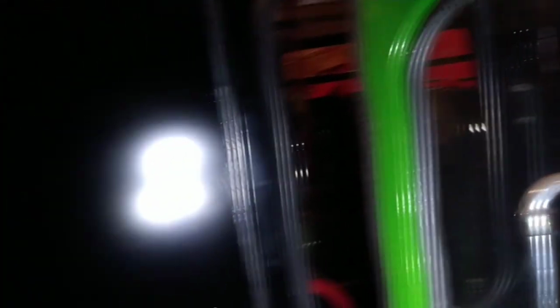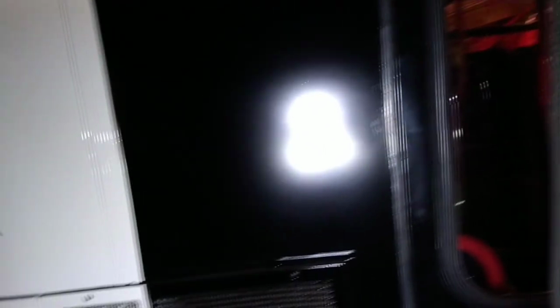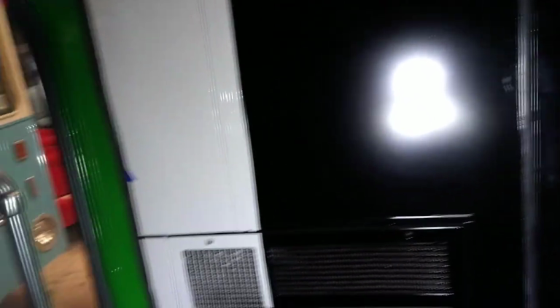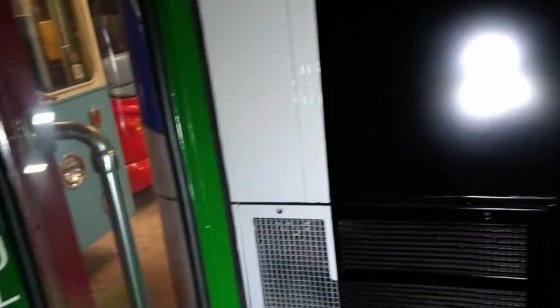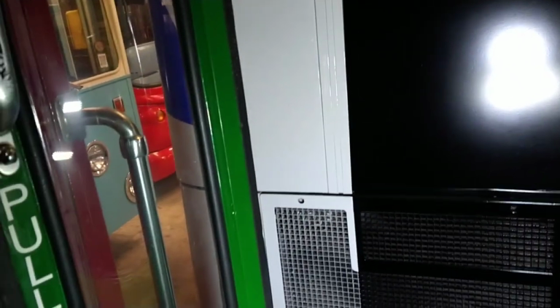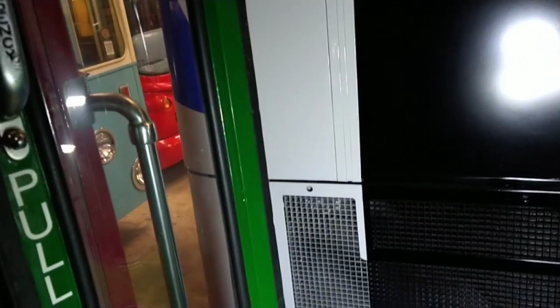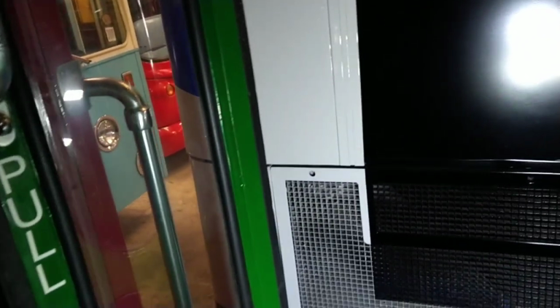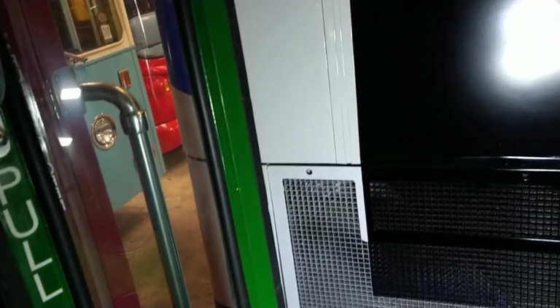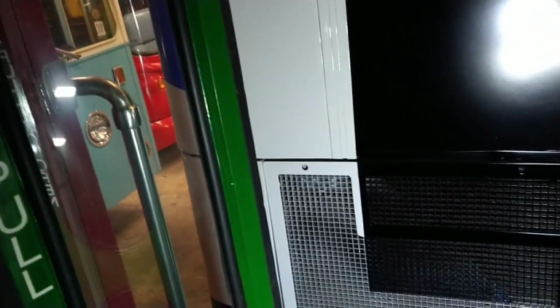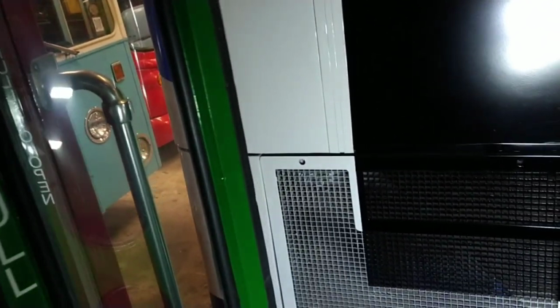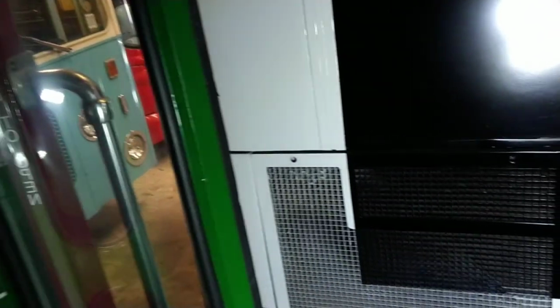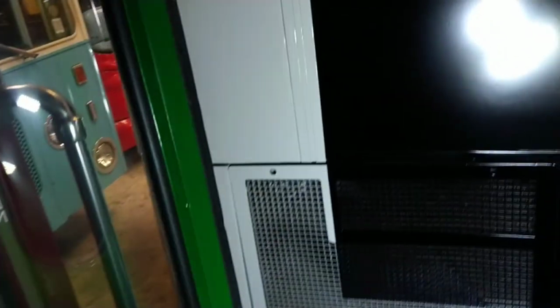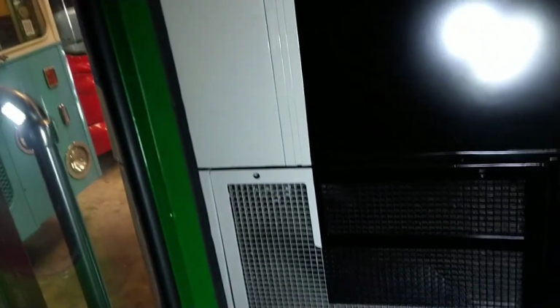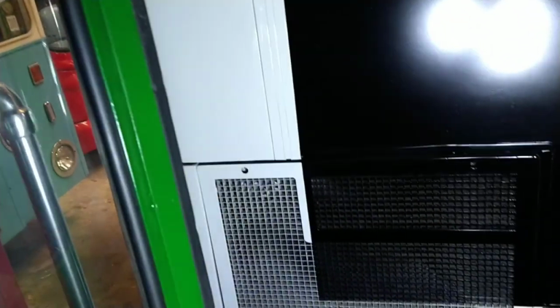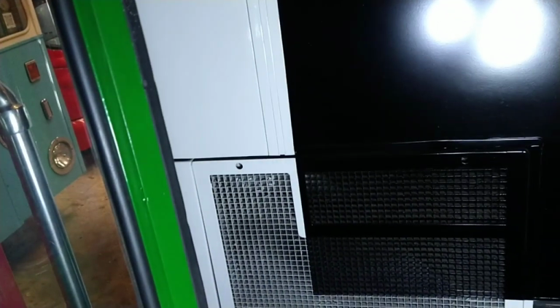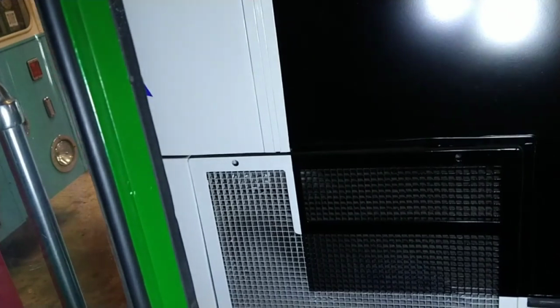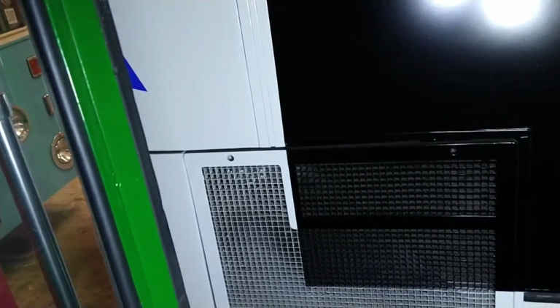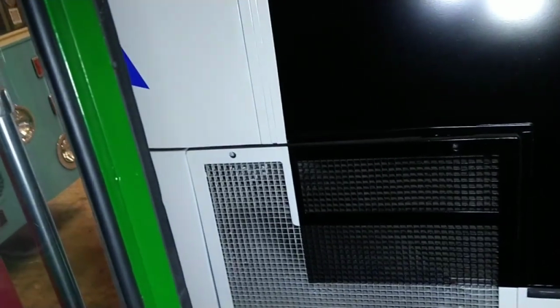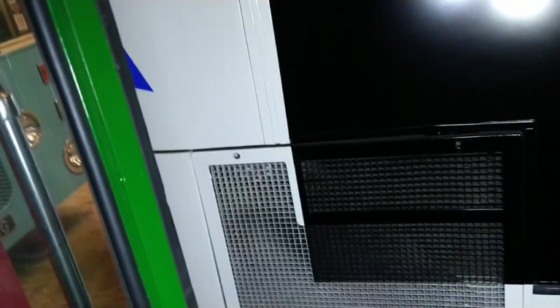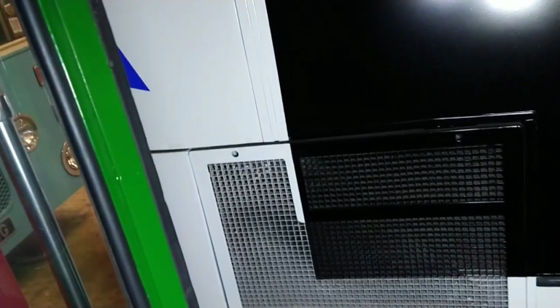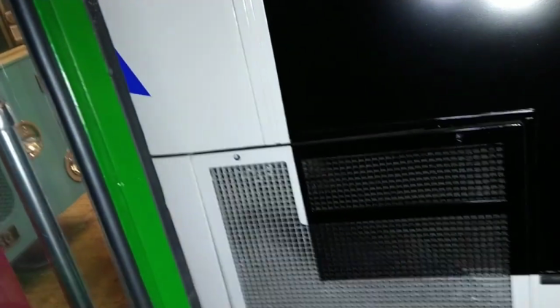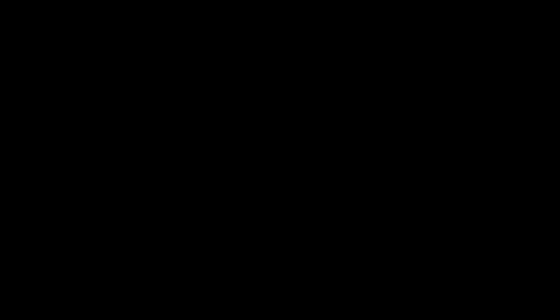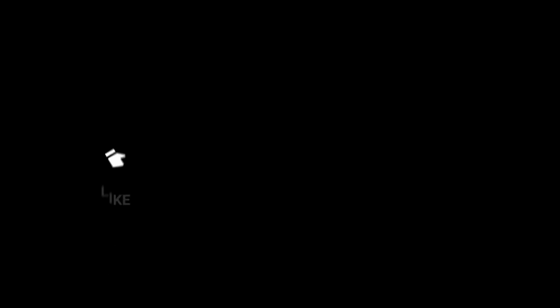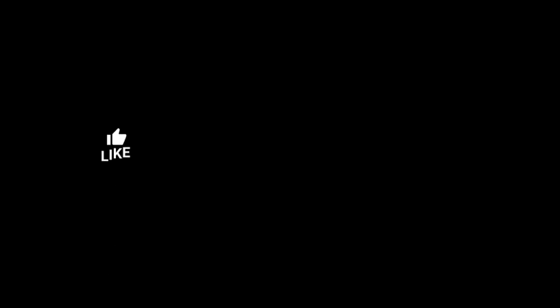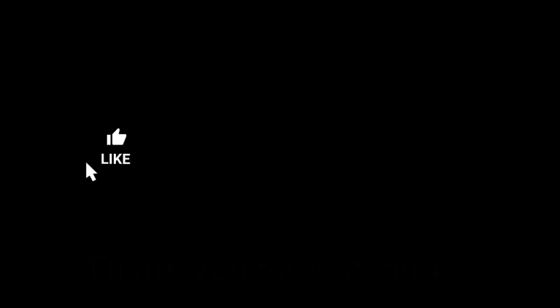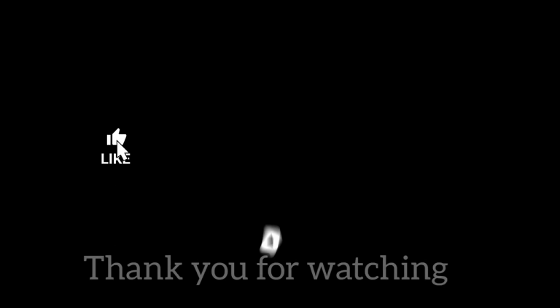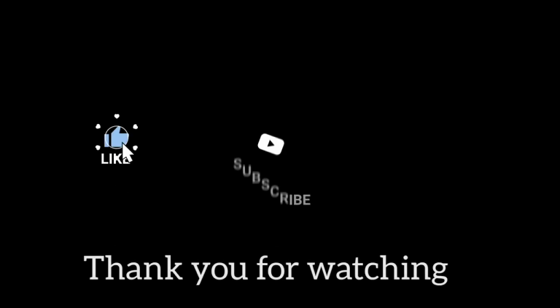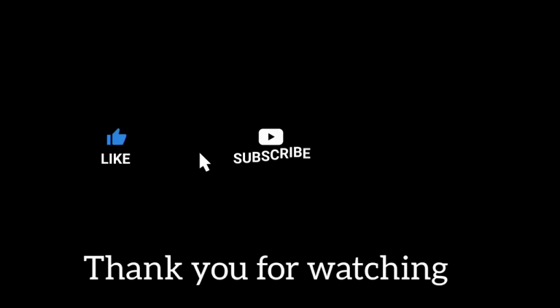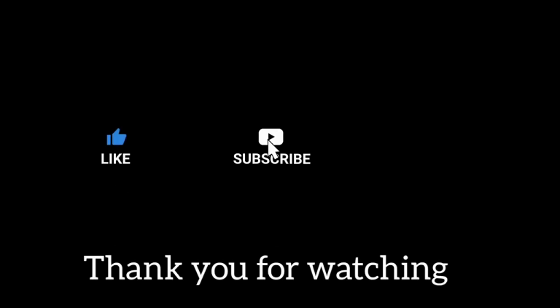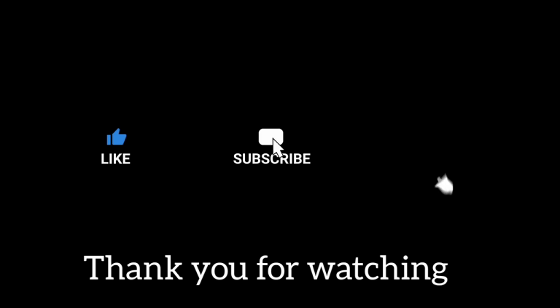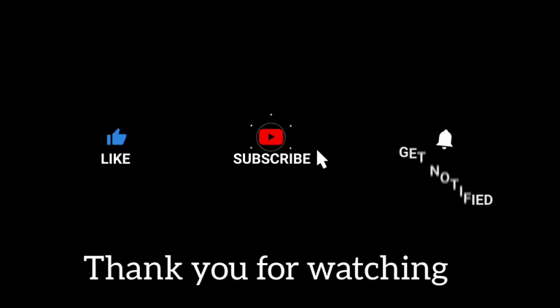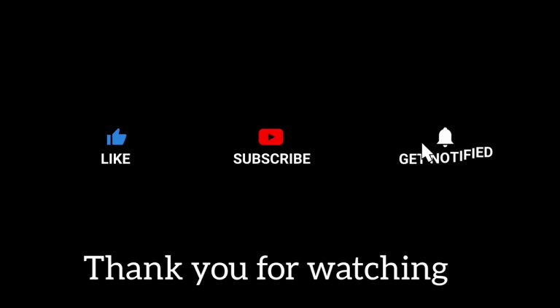And we're going to step off. Thank you for watching. Bye.